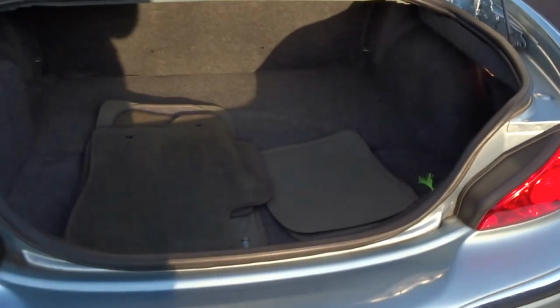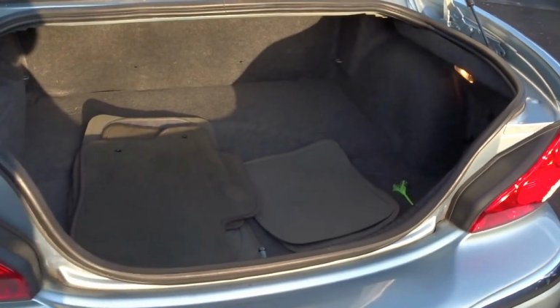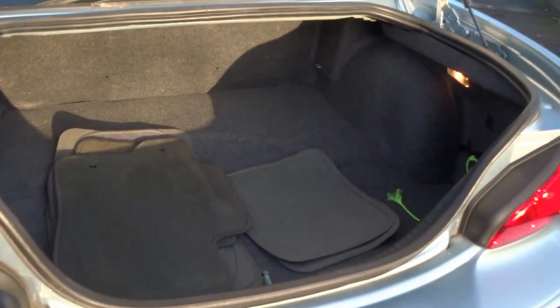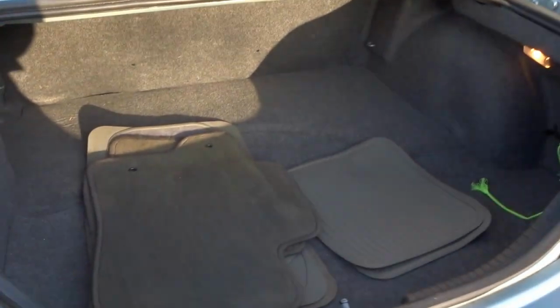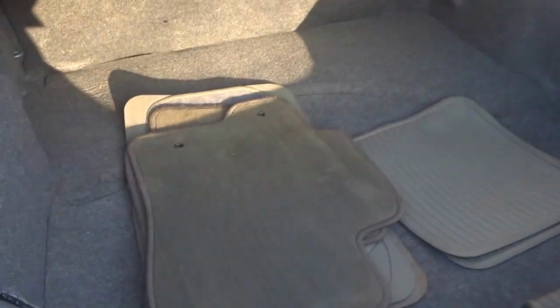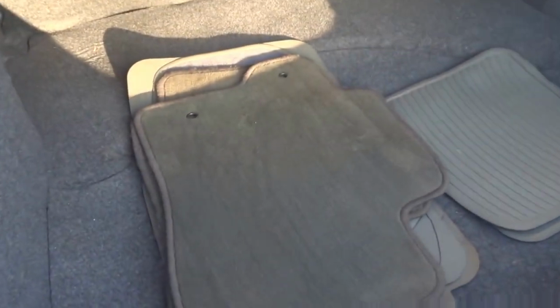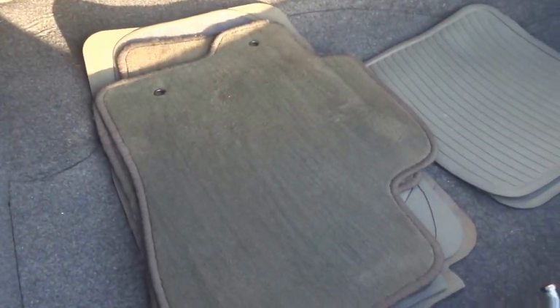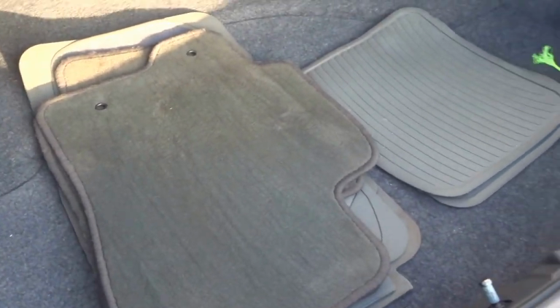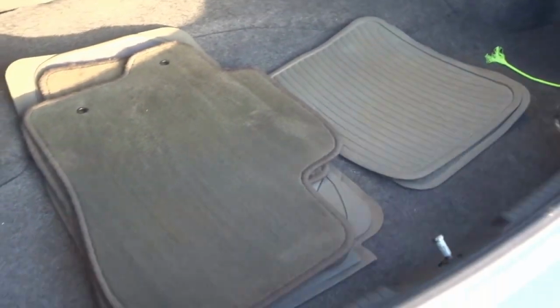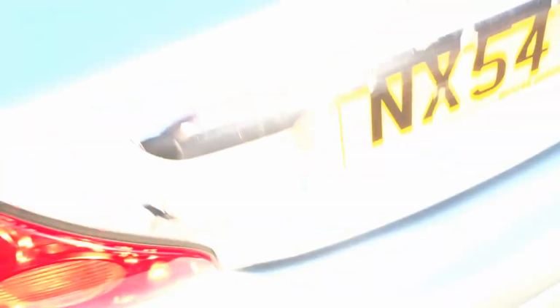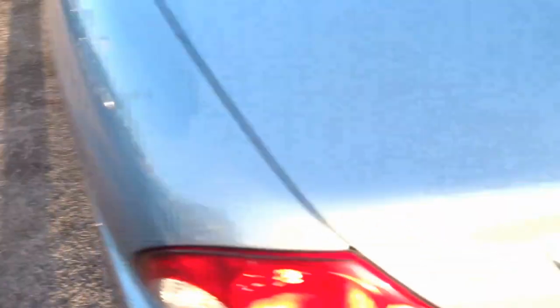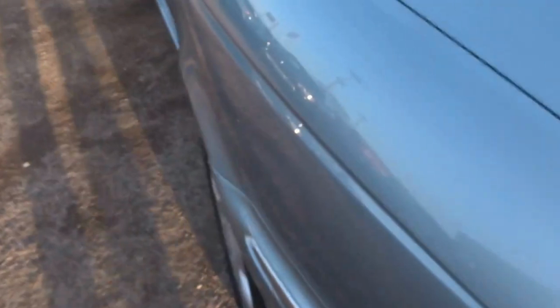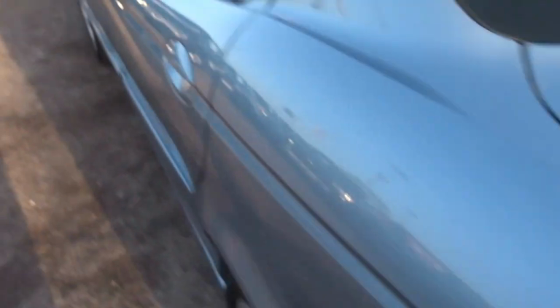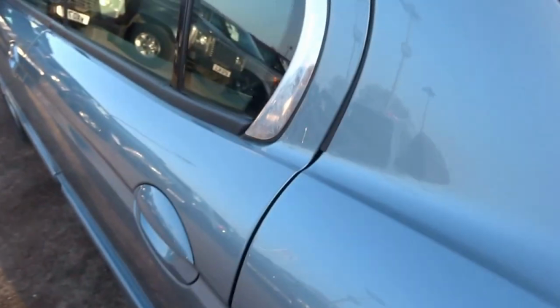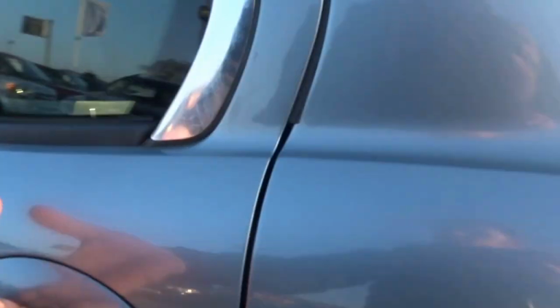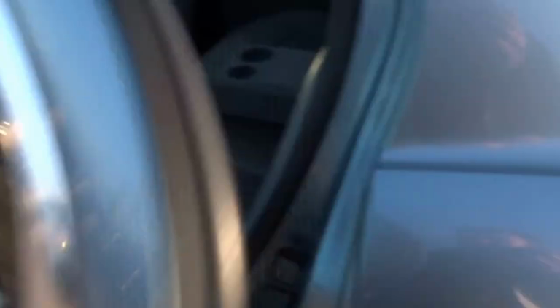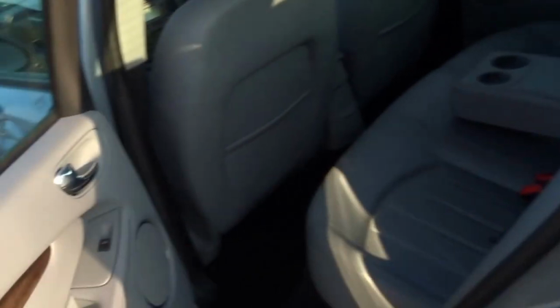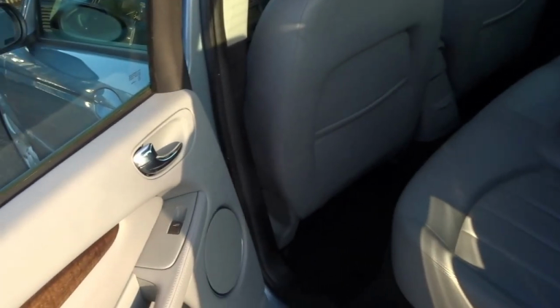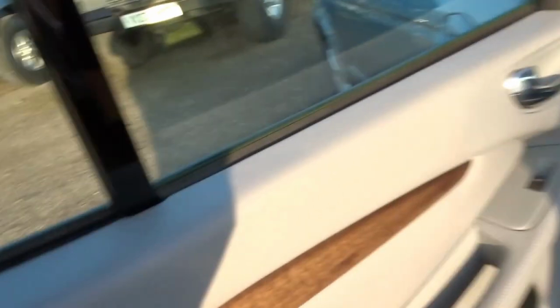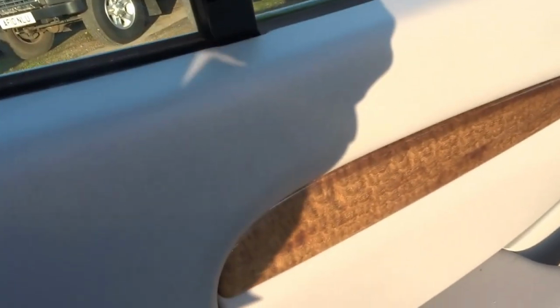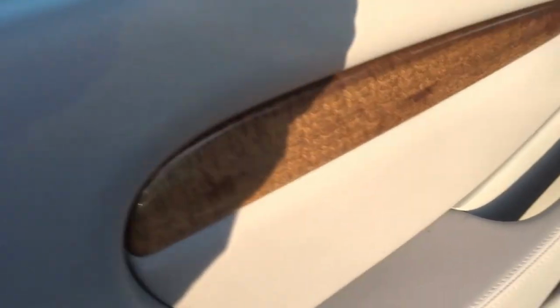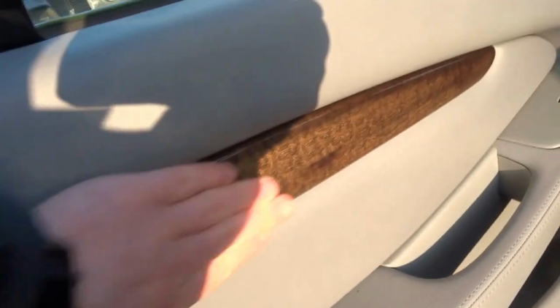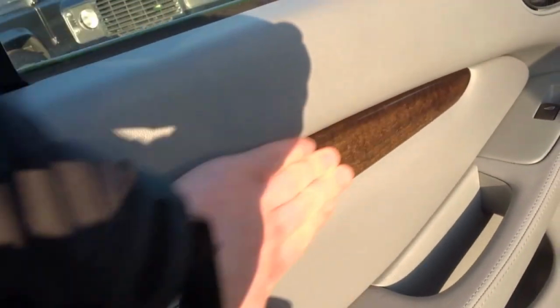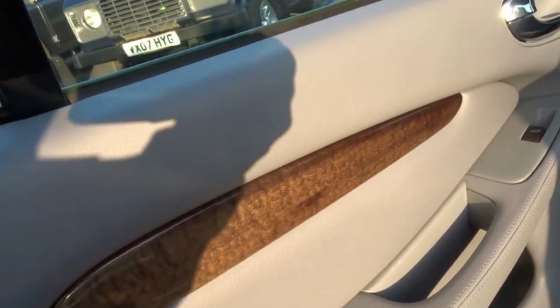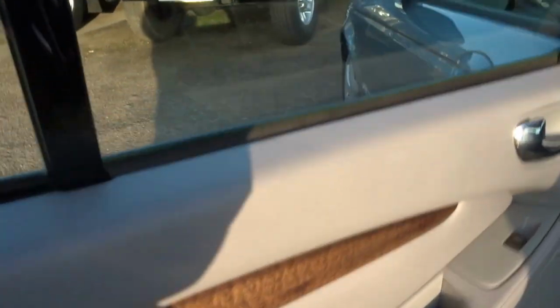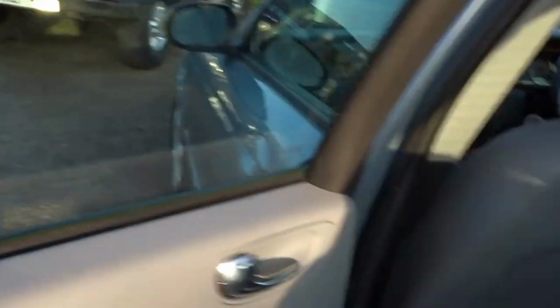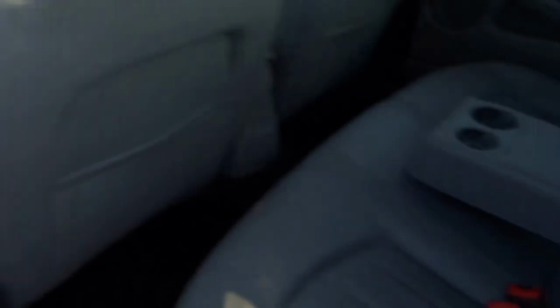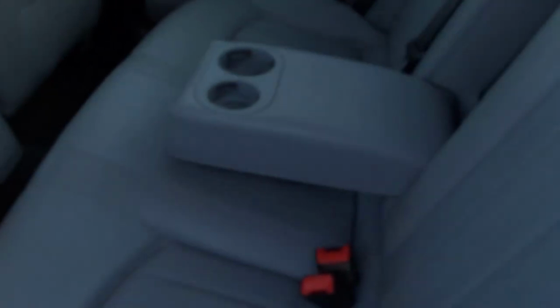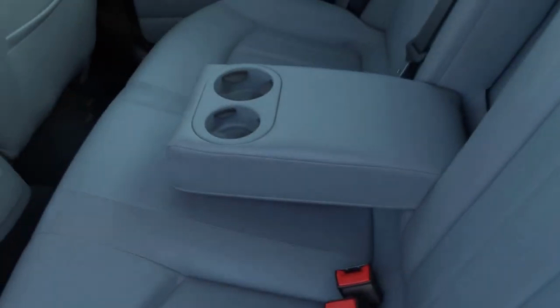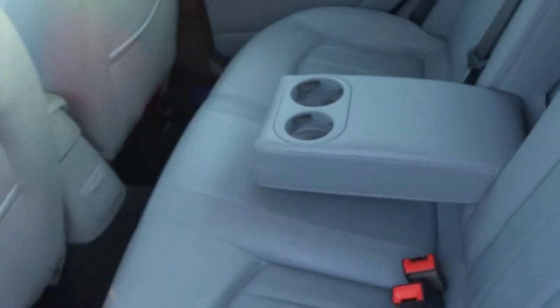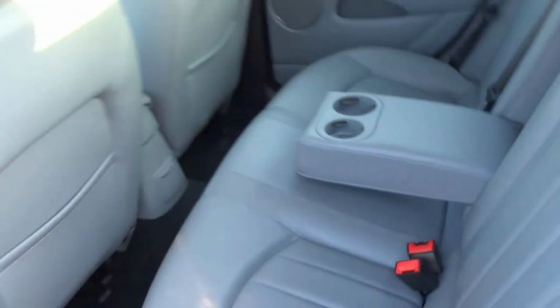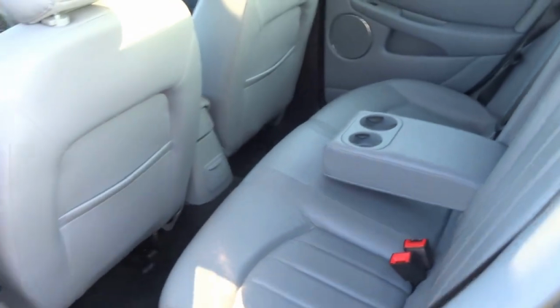It comes with a full set of rubber mats as well as the velour mats. It's metallic sky blue but you get the full leather interior with a lovely wood finish. There's also a central armrest for the rear occupants.